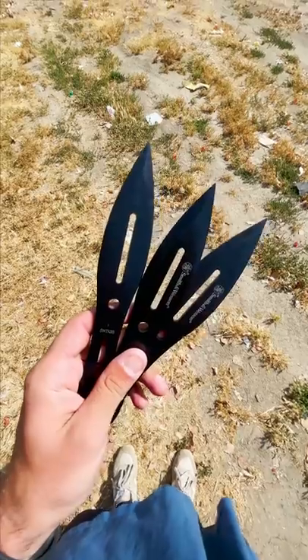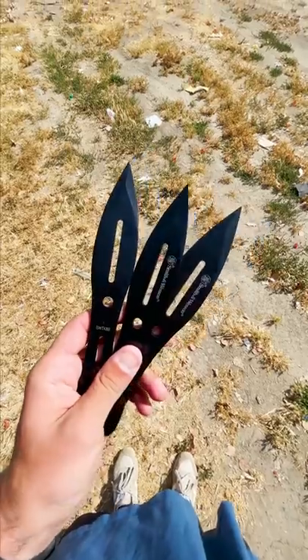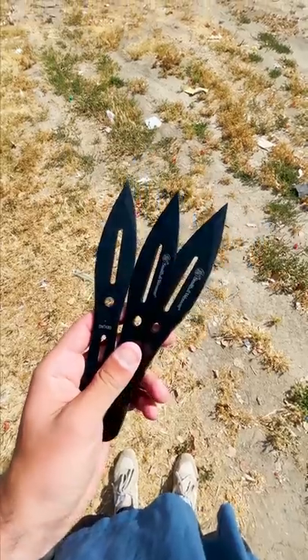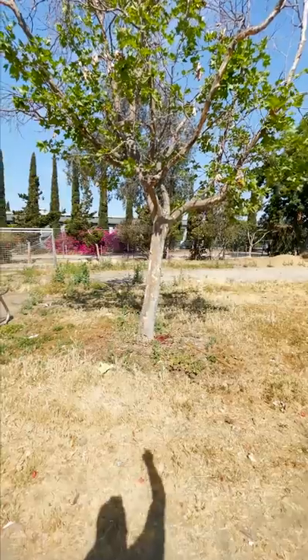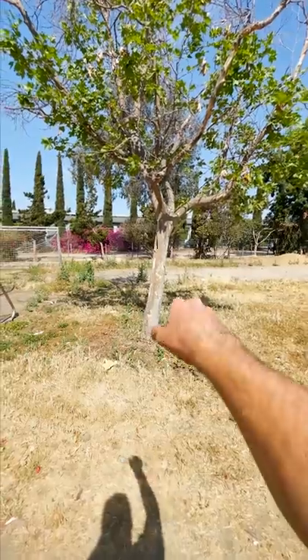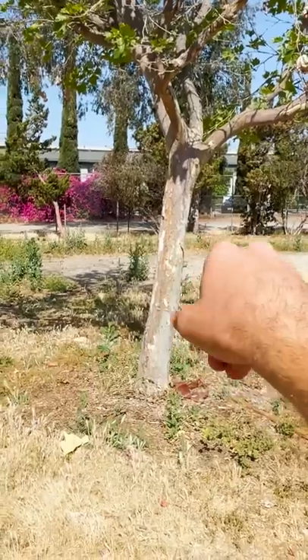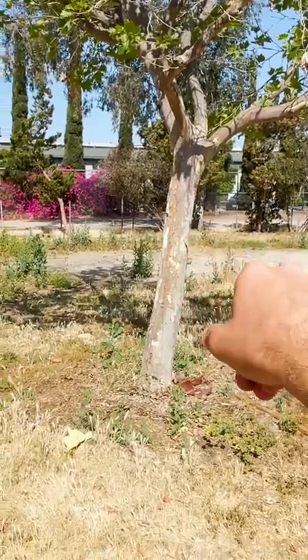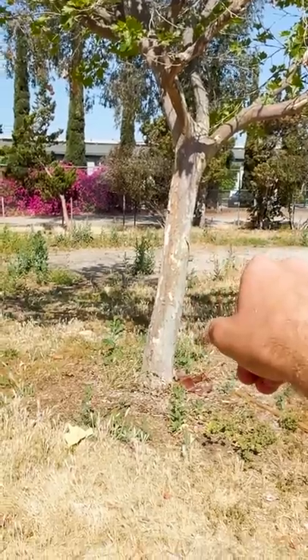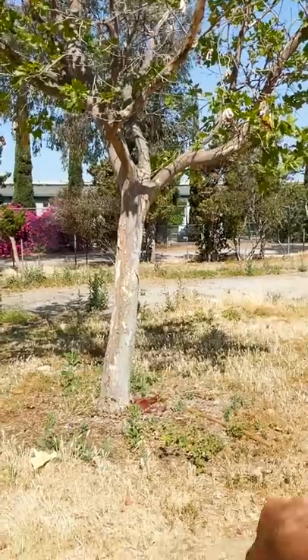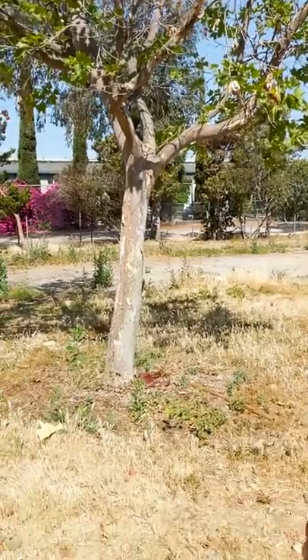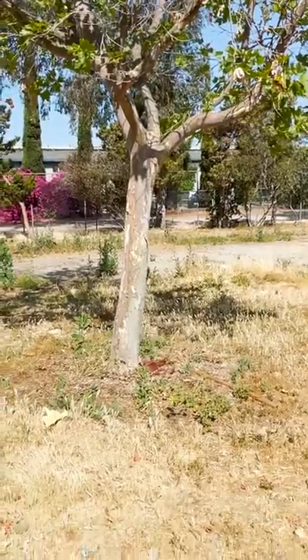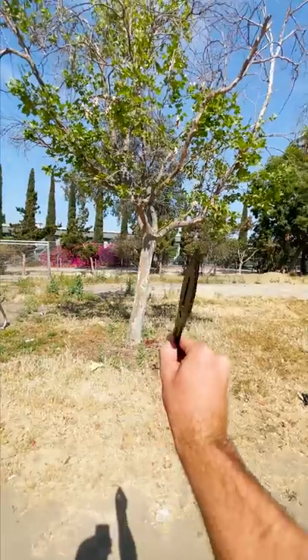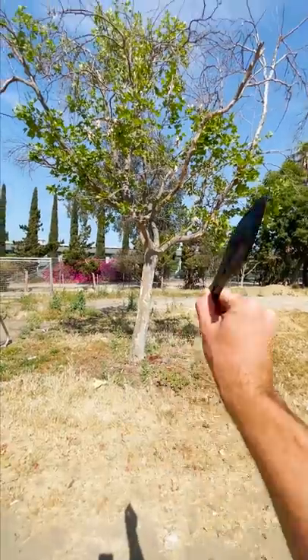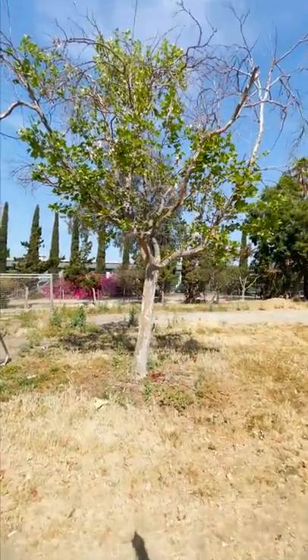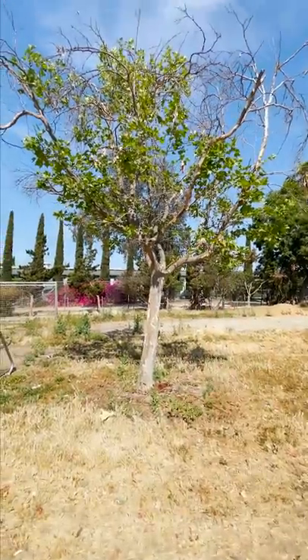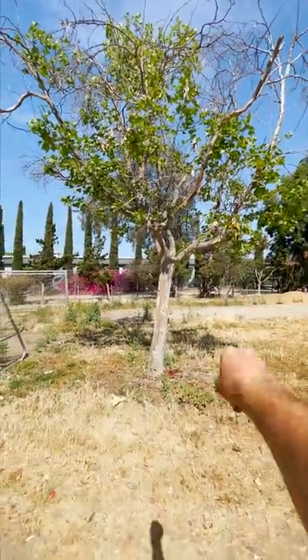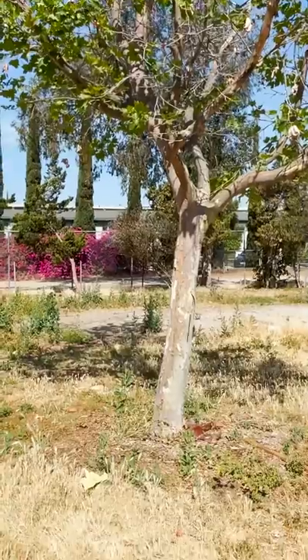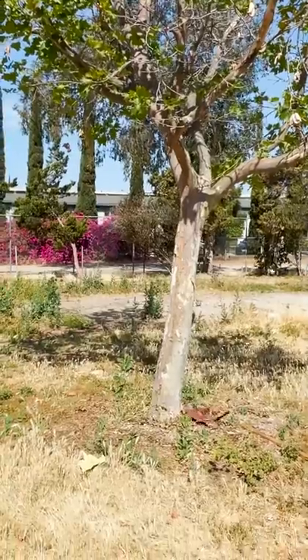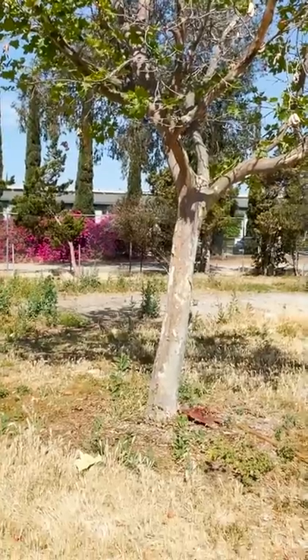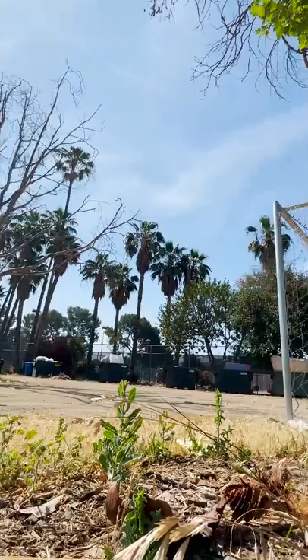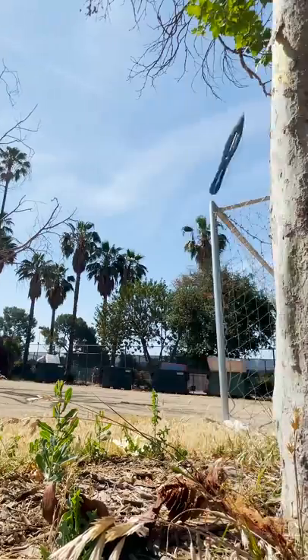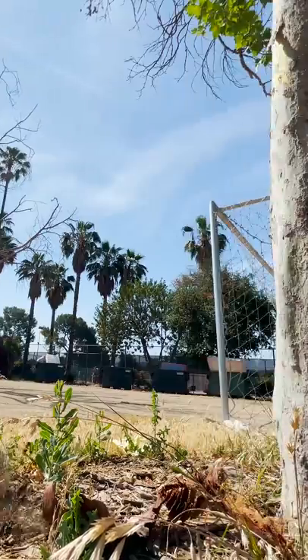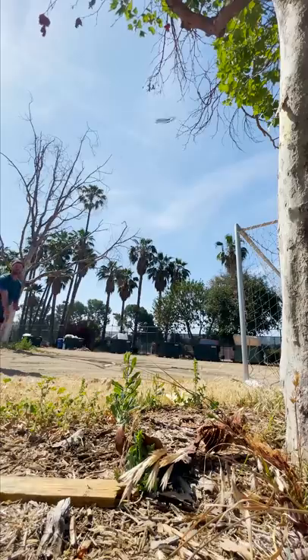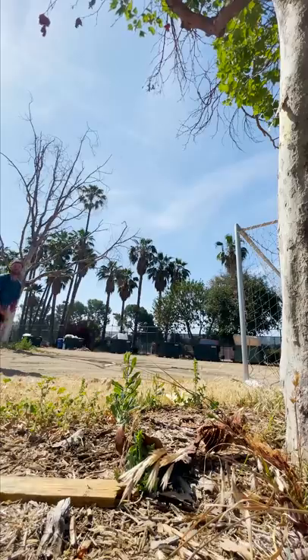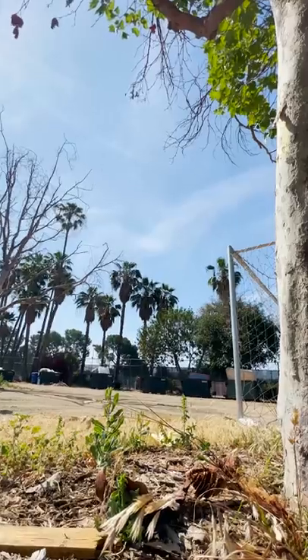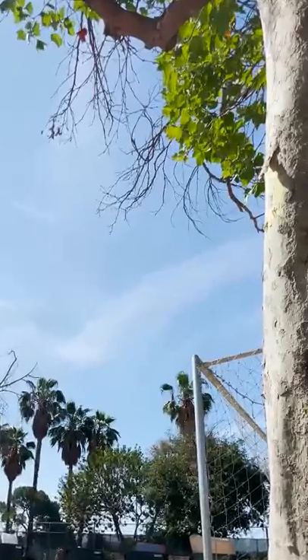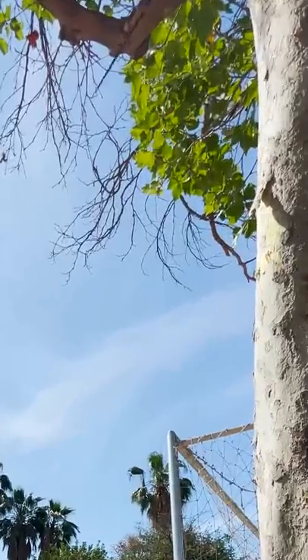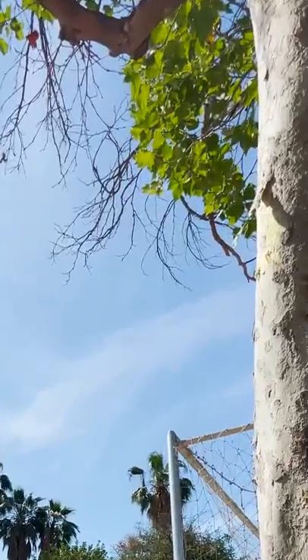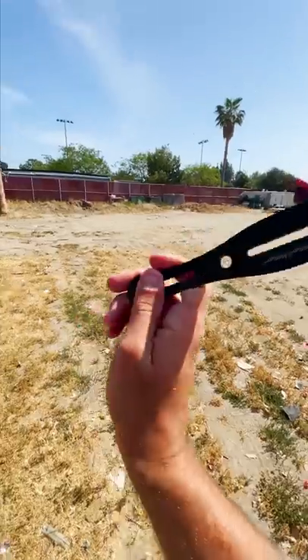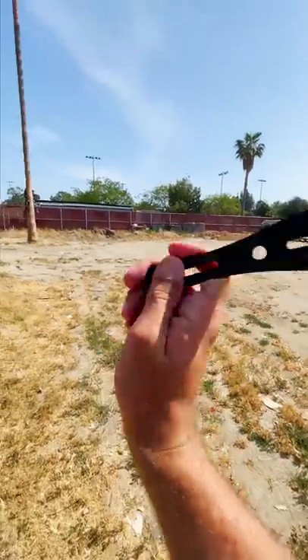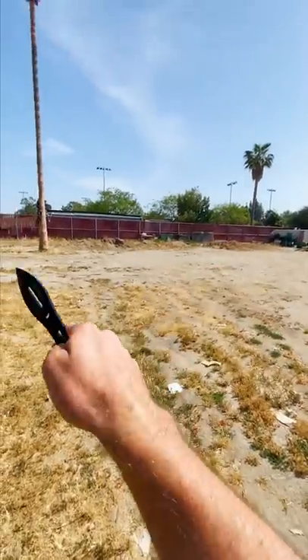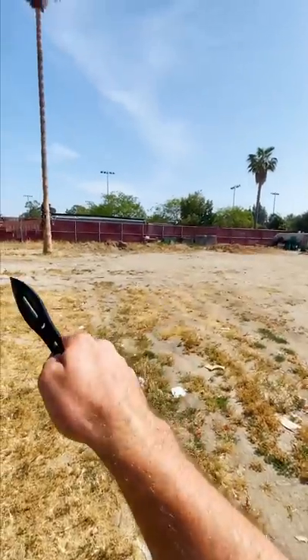I spent a good deal of time throwing the knives at this tree and either missing completely or just having them bounce off. What I discovered is that the trick is mostly in the wrist and how quickly you throw the knife.